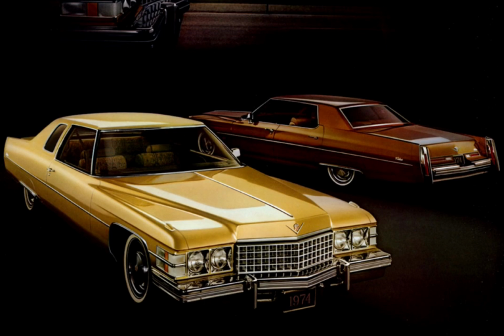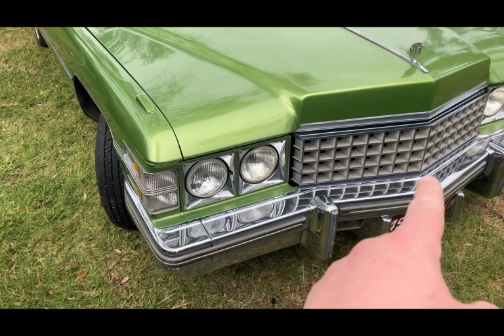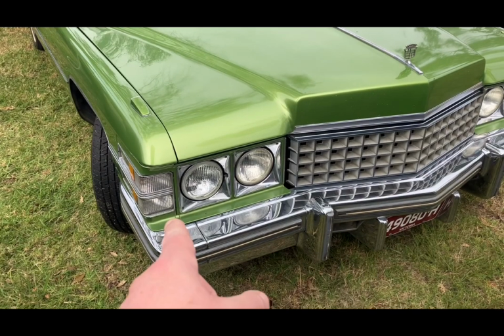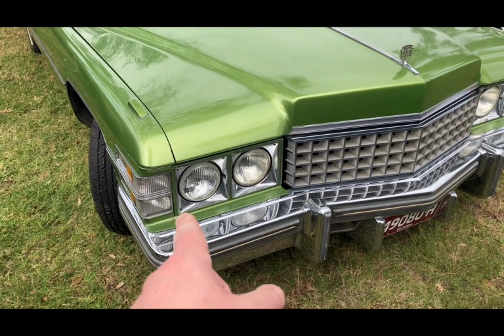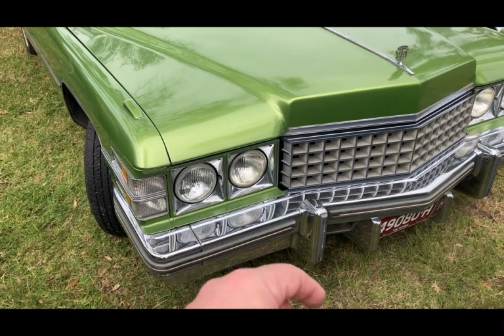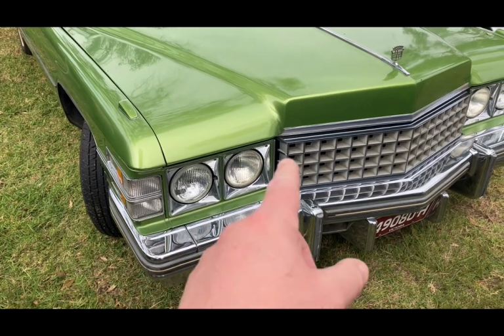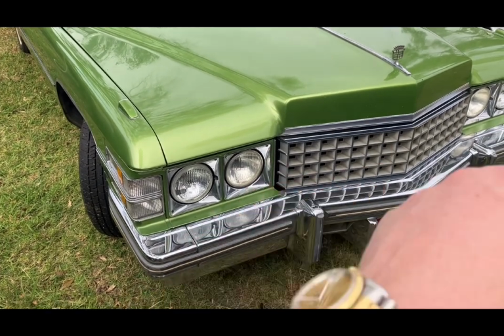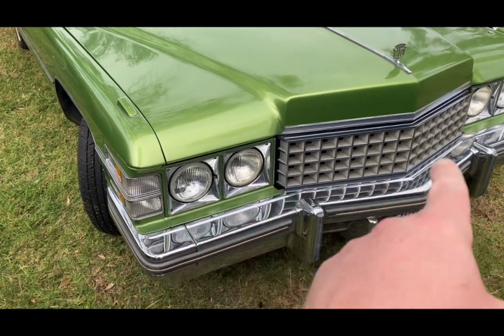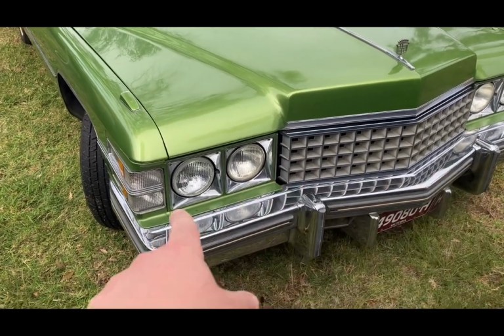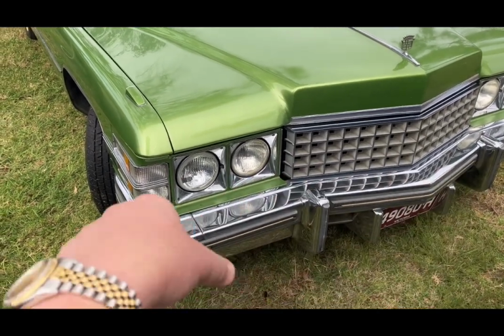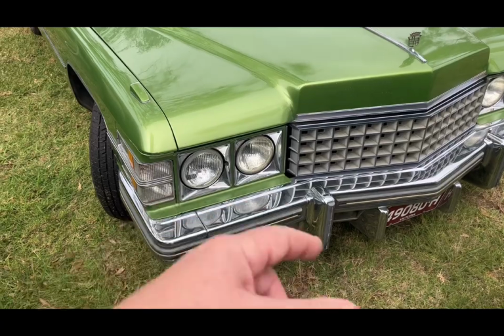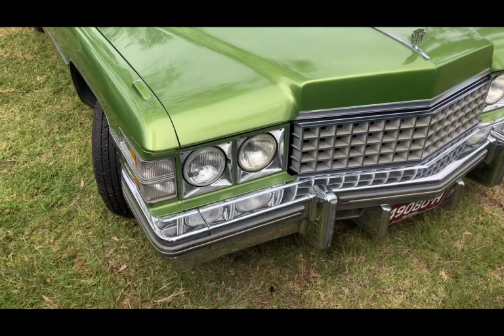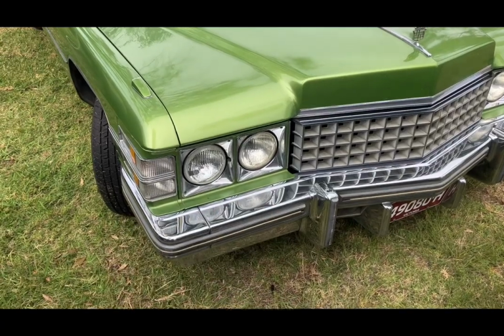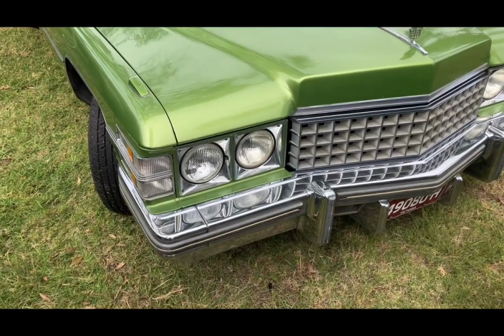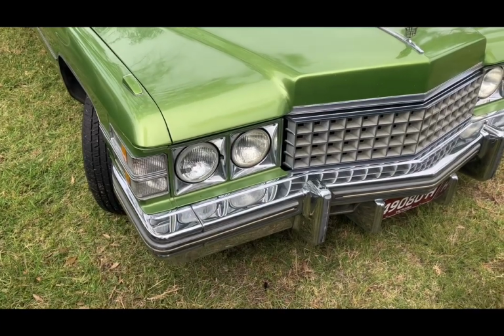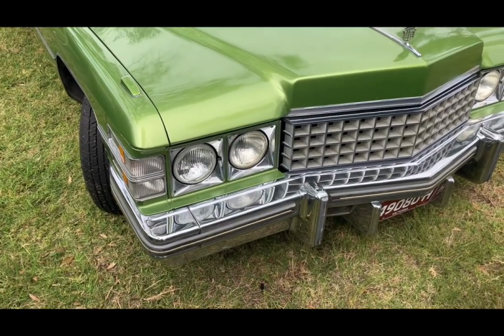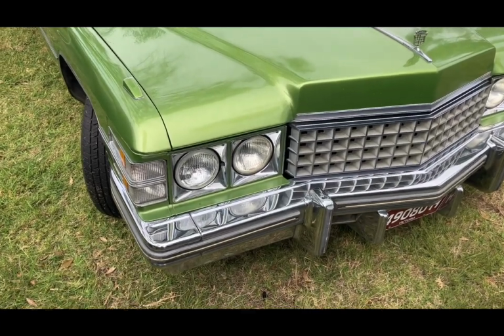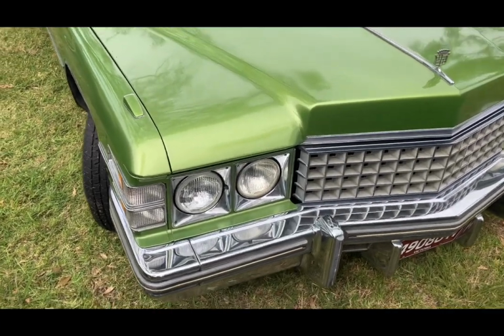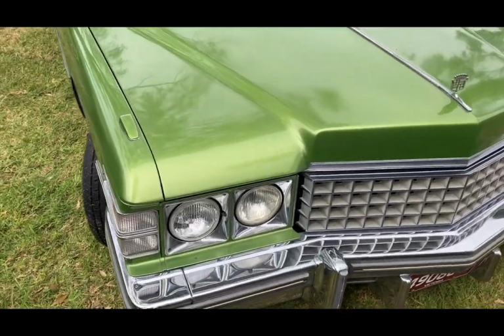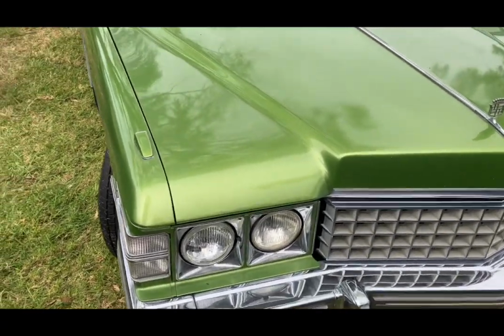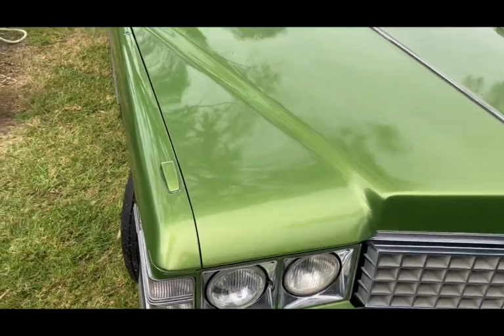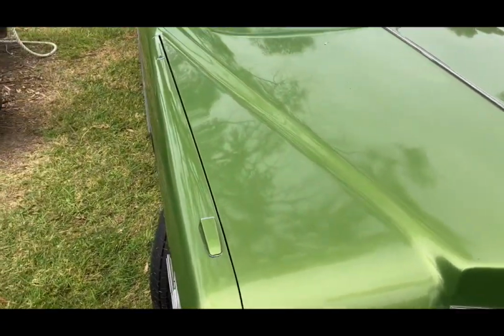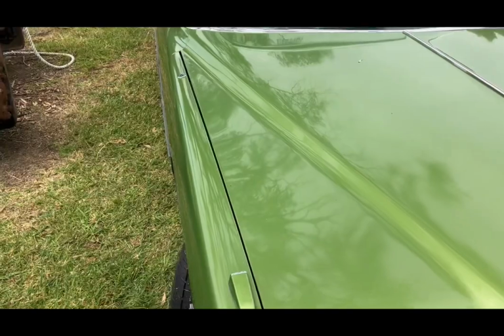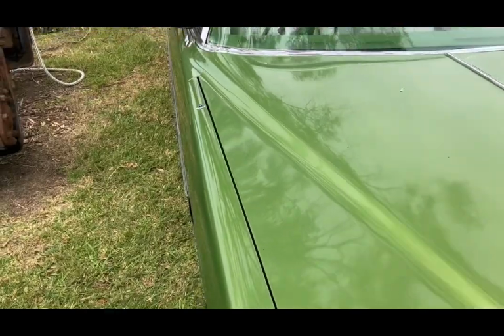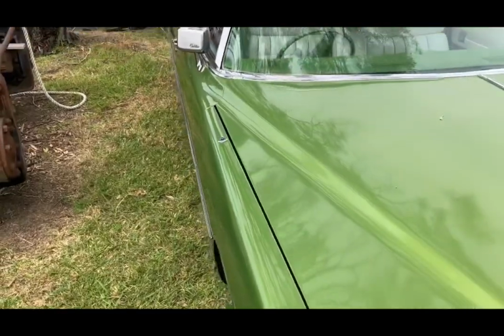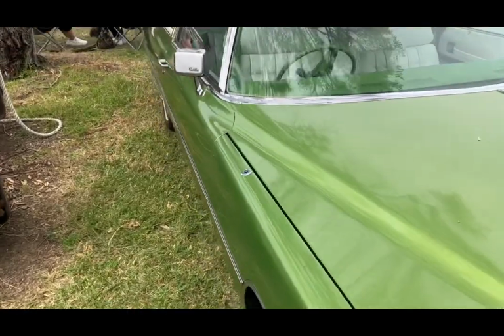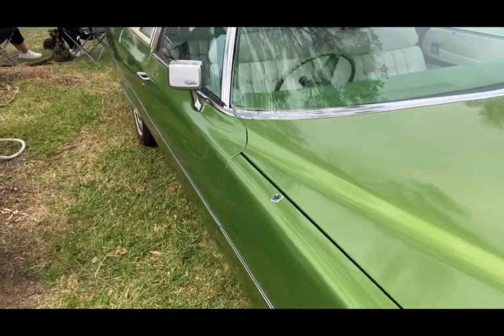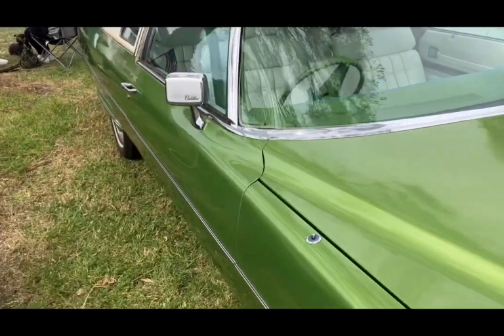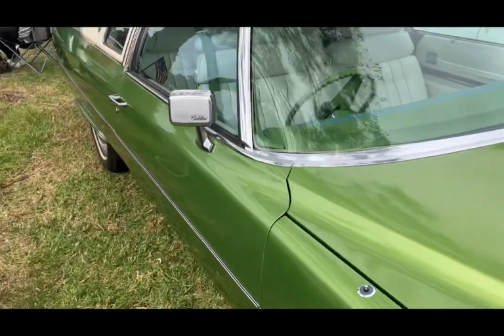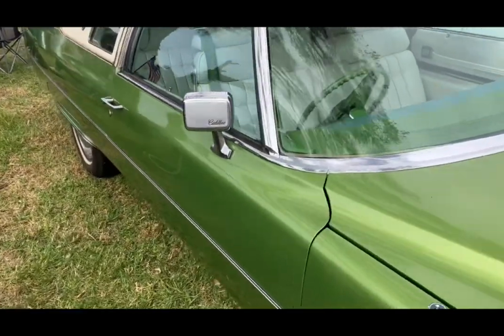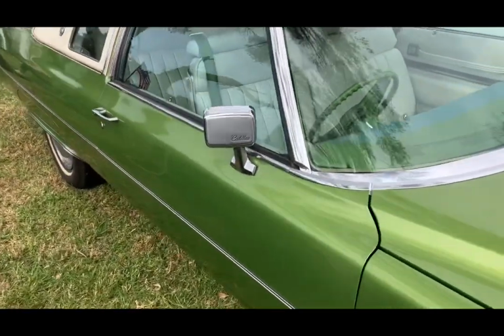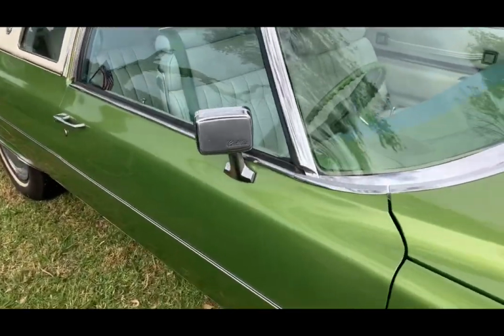I actually quite like the grille — some people don't like it, but I think that egg-crate grille with the more simplified headlight design looks better than the '71 to '73 series. It's probably more conventional in its appearance but I think it still looks good.